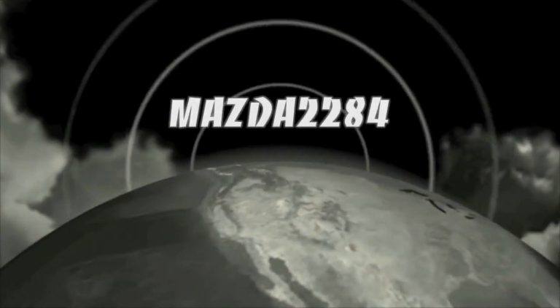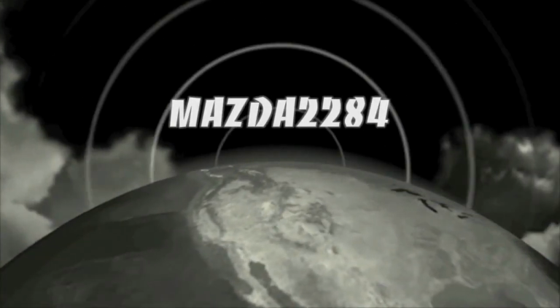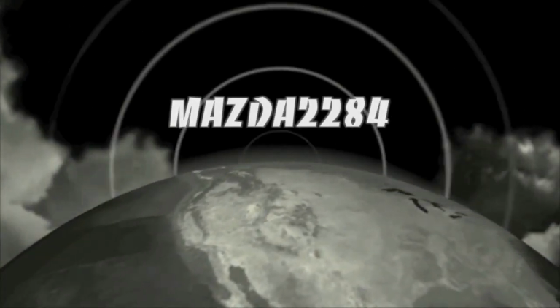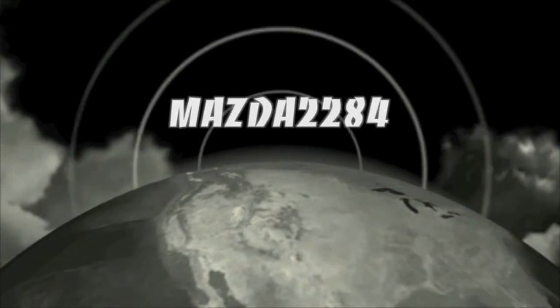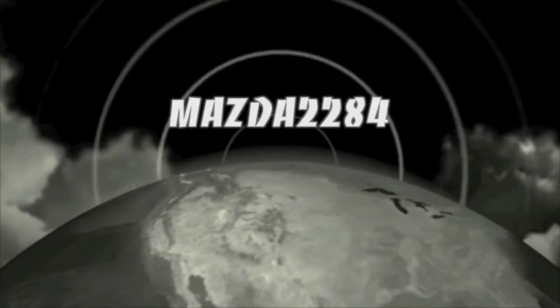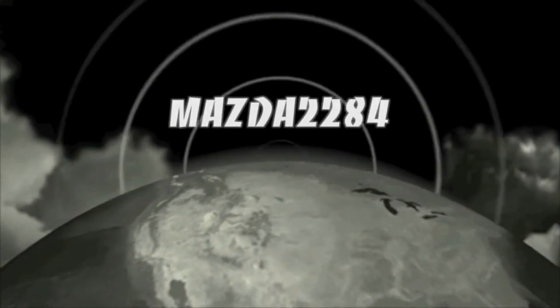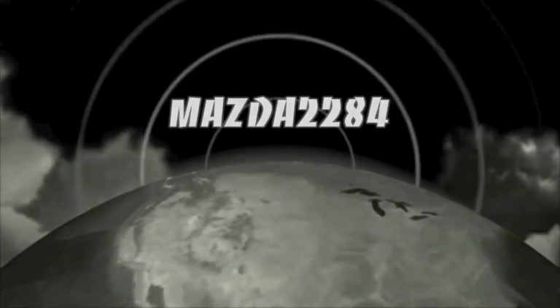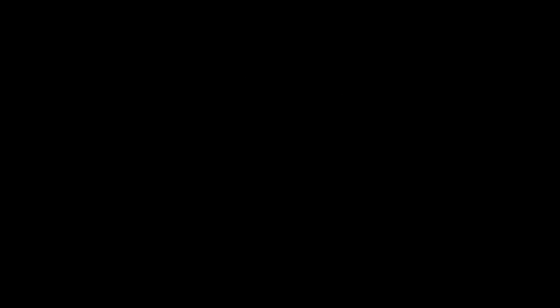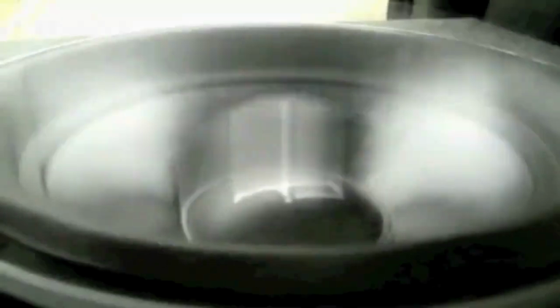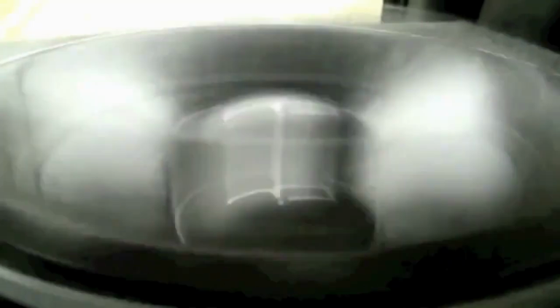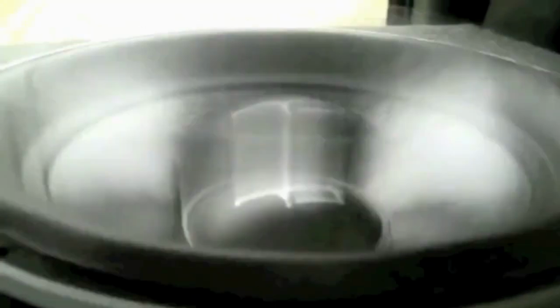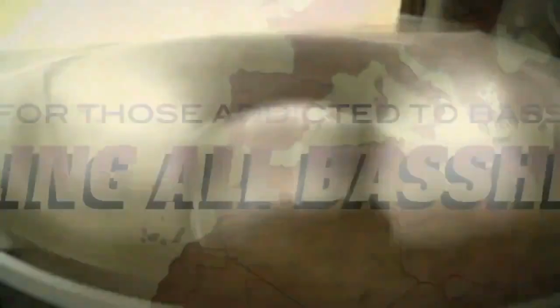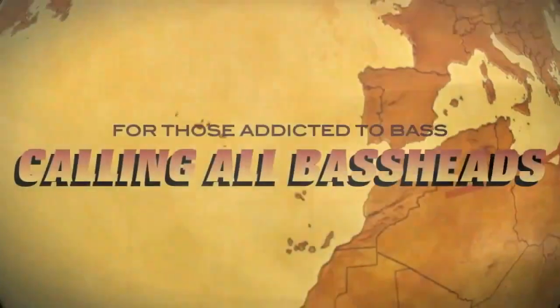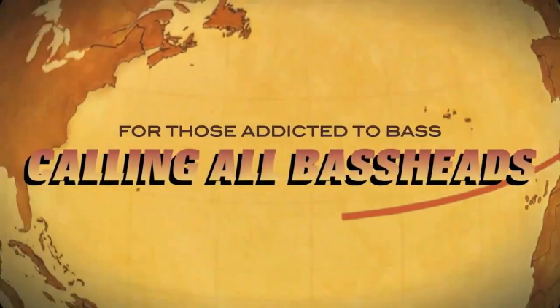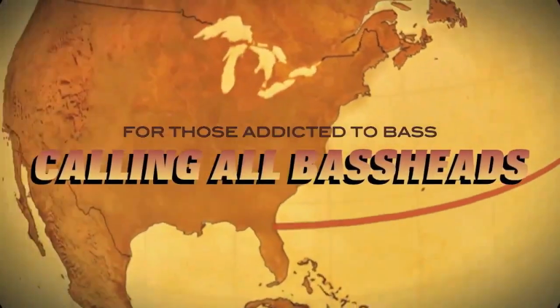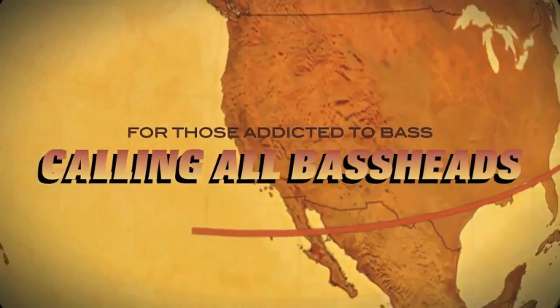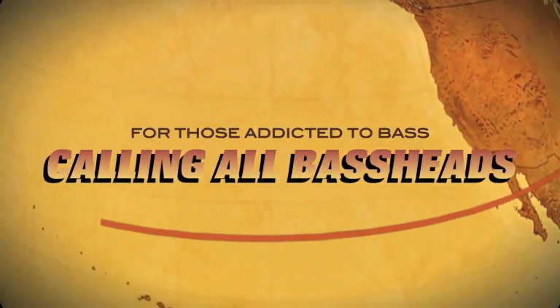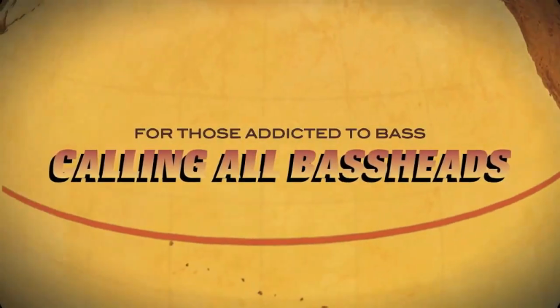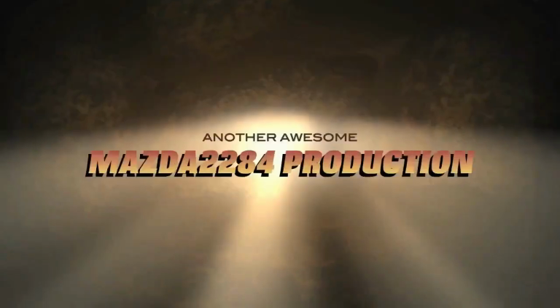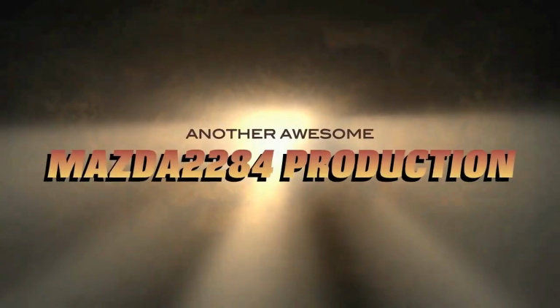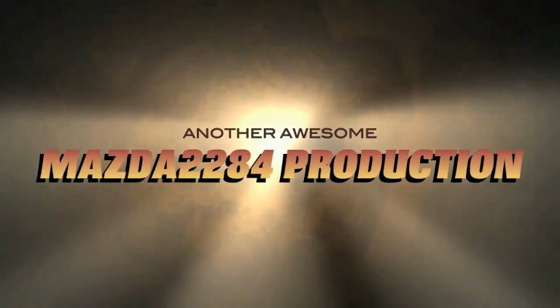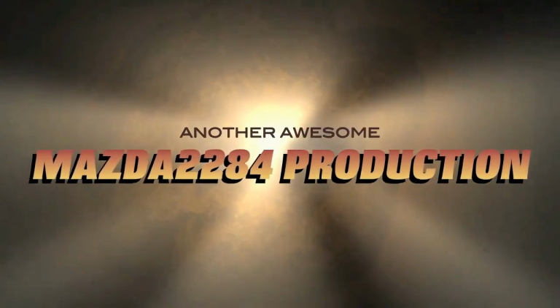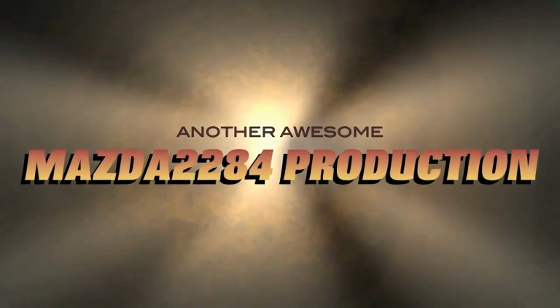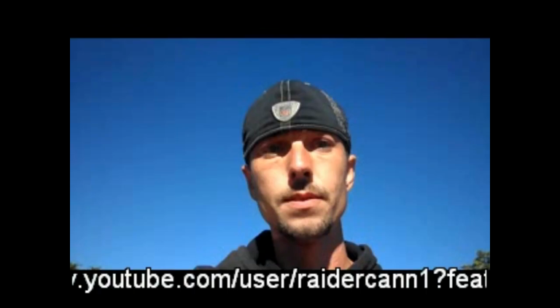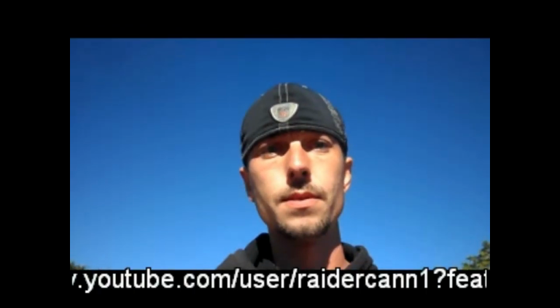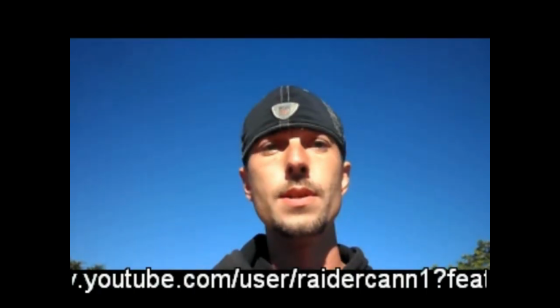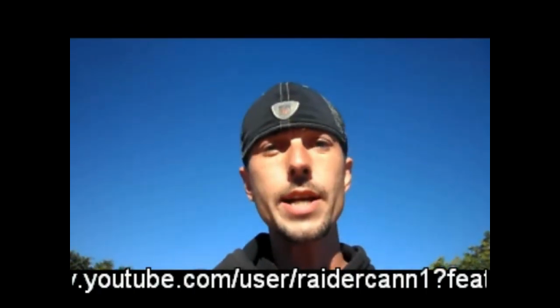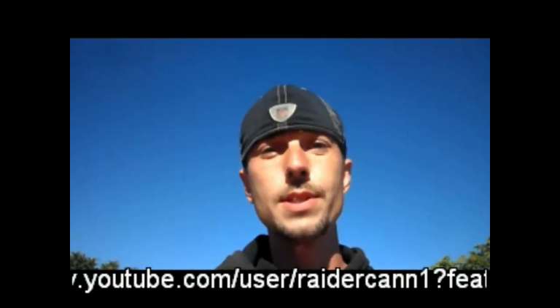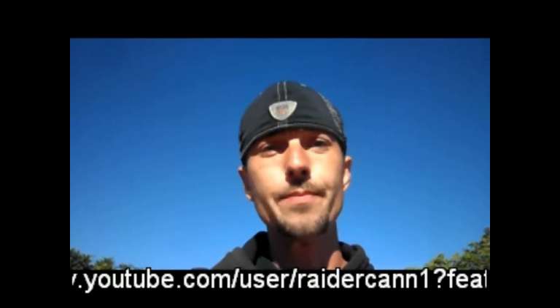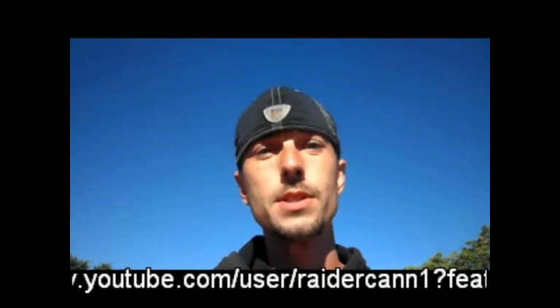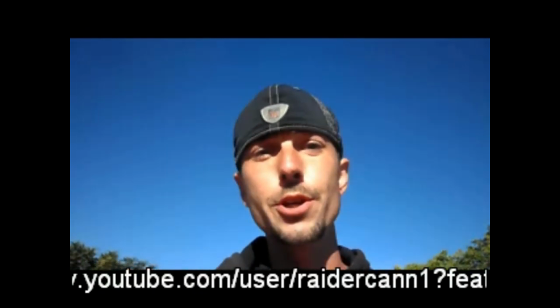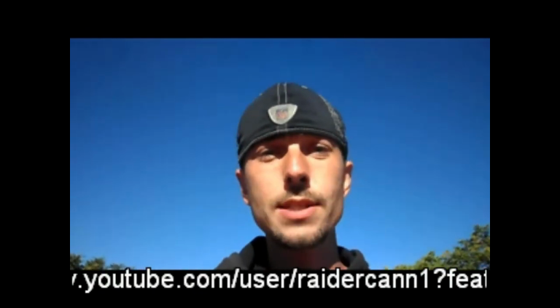This is video 3 of the base head feature videos, a little series I'm doing. Hey guys, what's up? What's up to you Mazda?